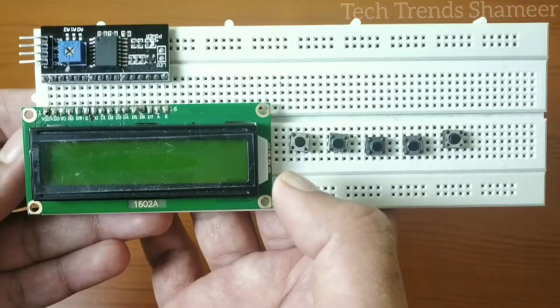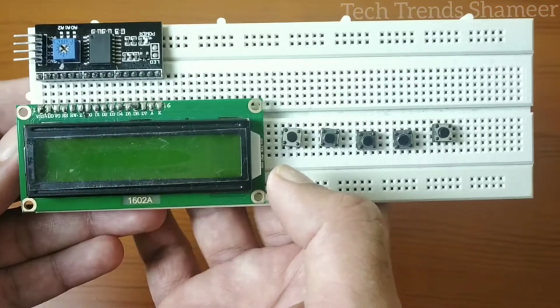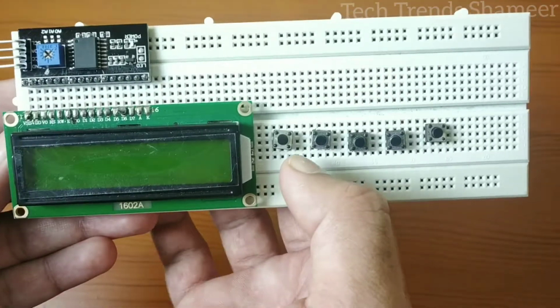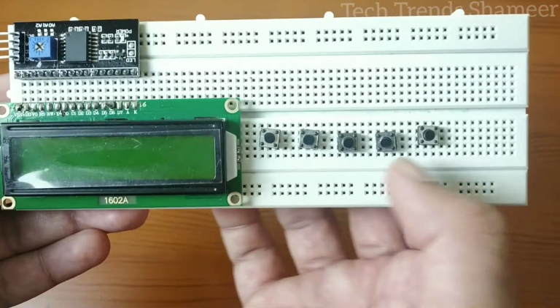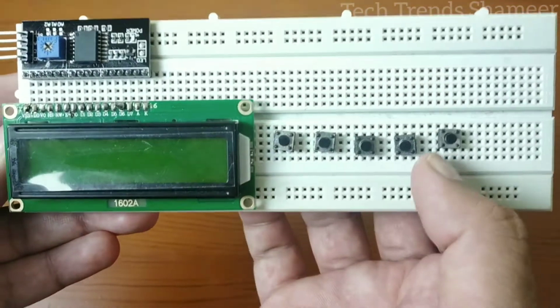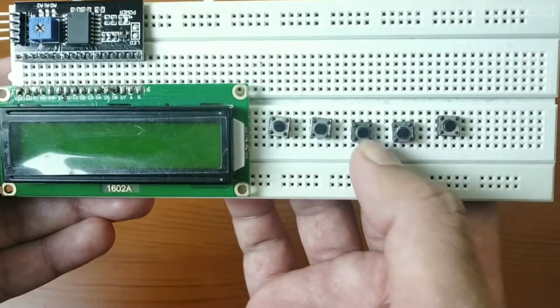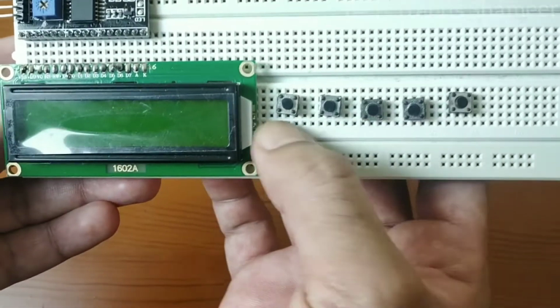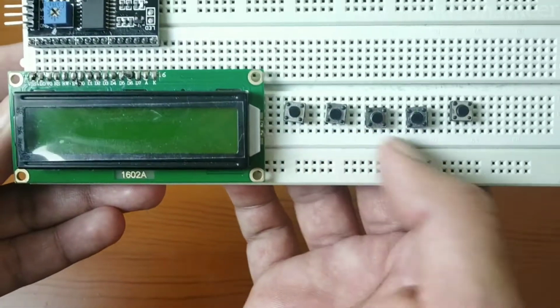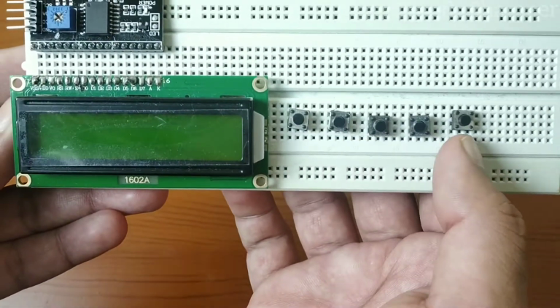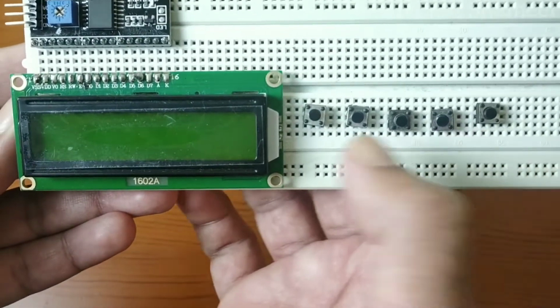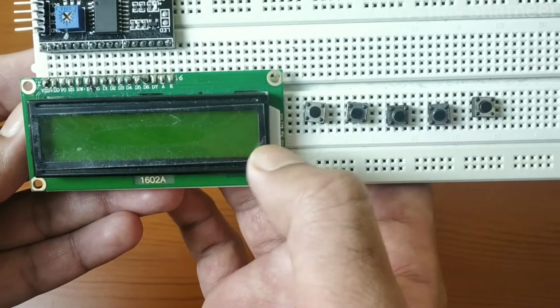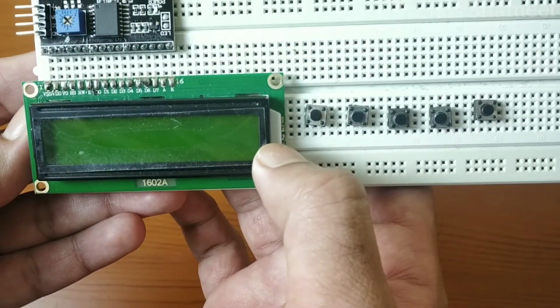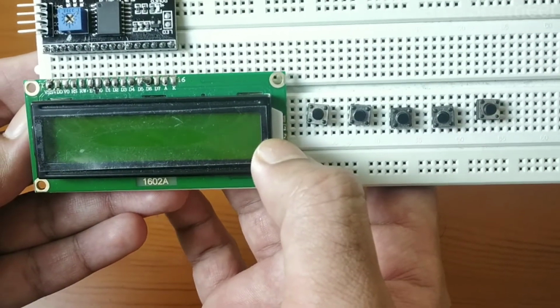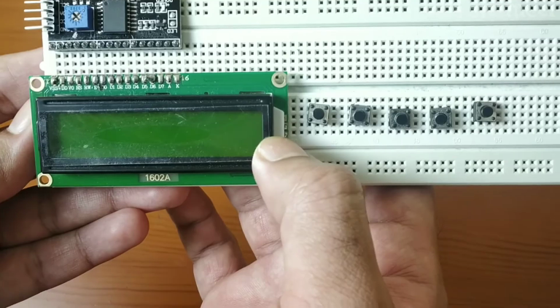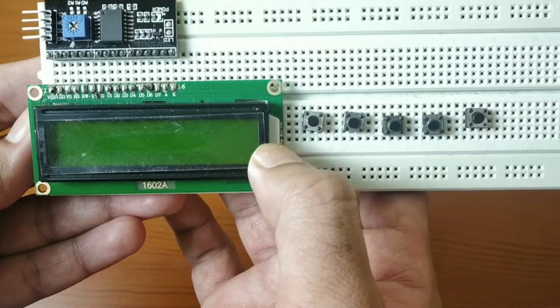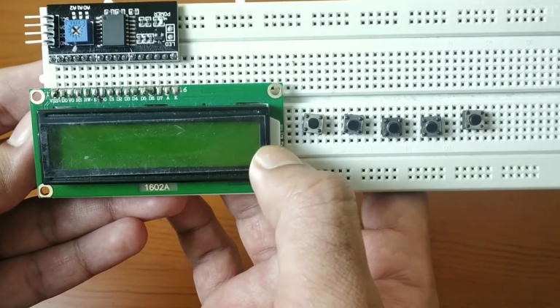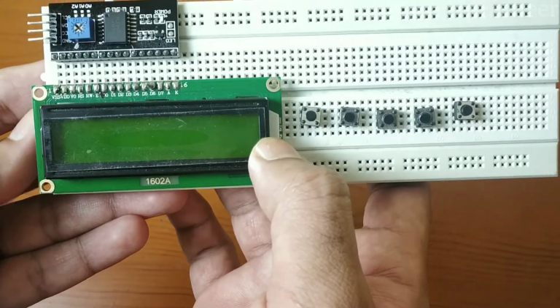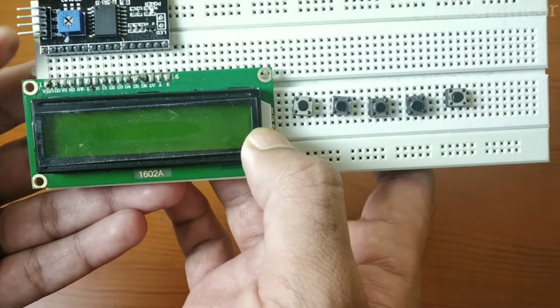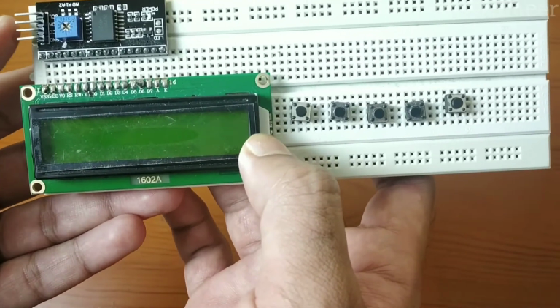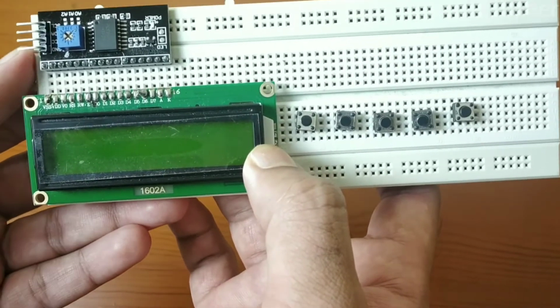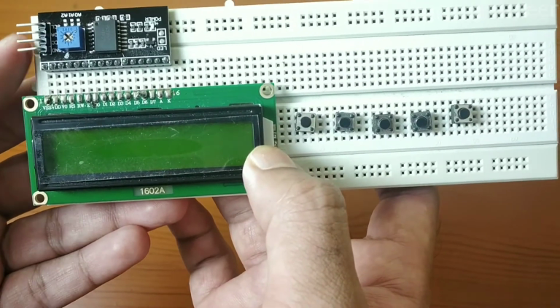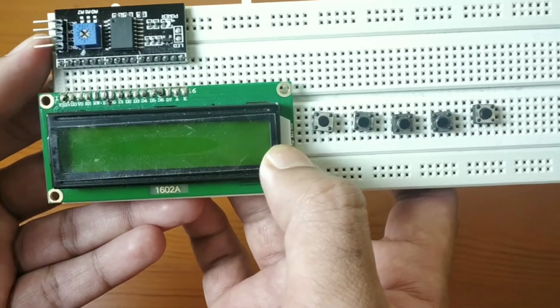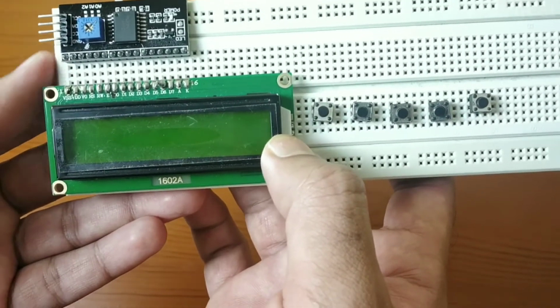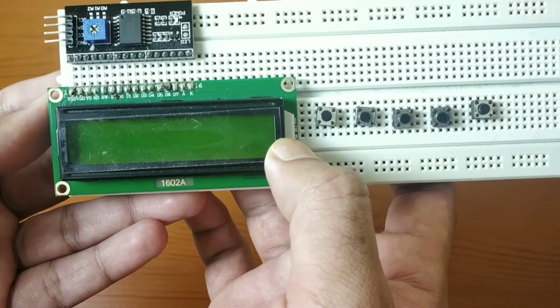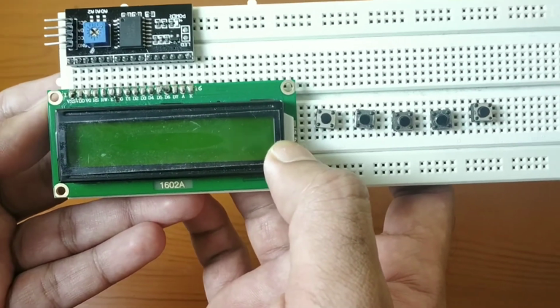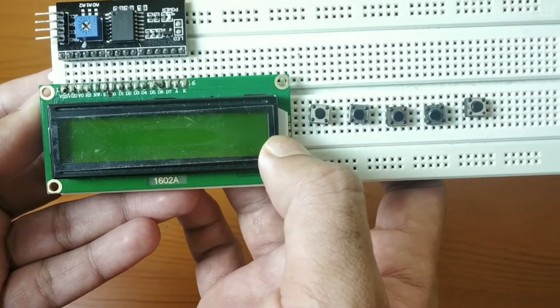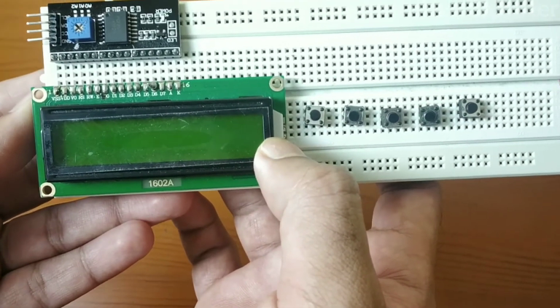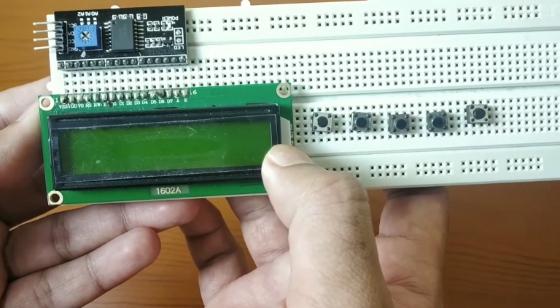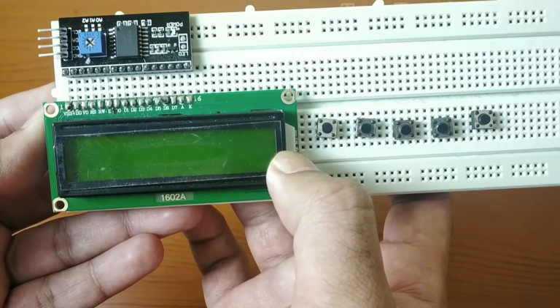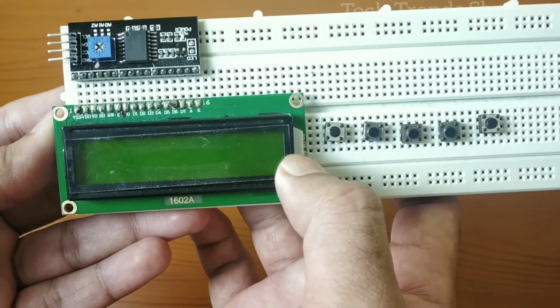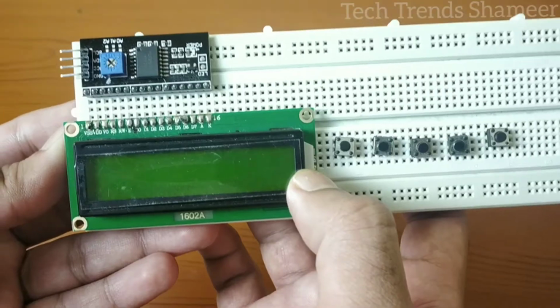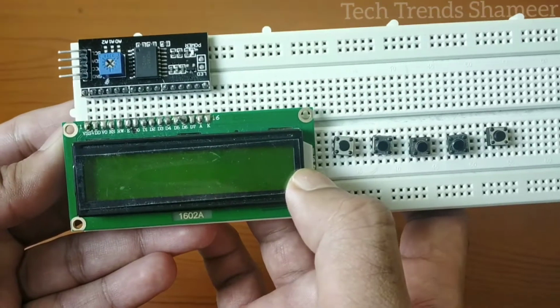We have connected the 5 switches on the breadboard like this, and also the LCD display here, and connected the I2C converter parallel to the LCD display as shown in the image.